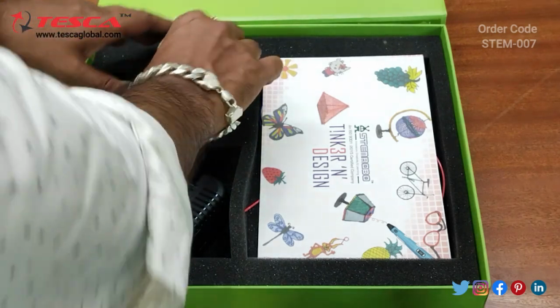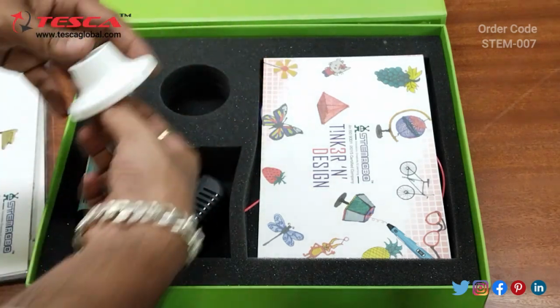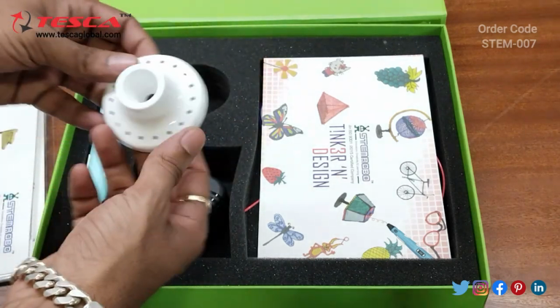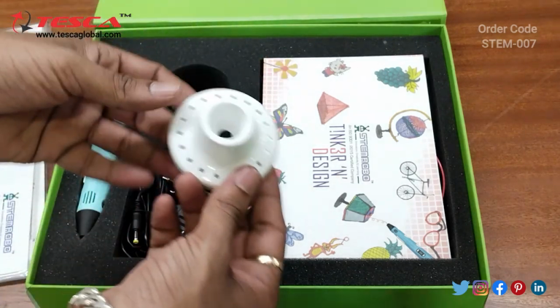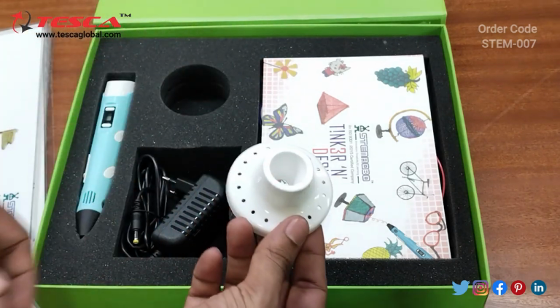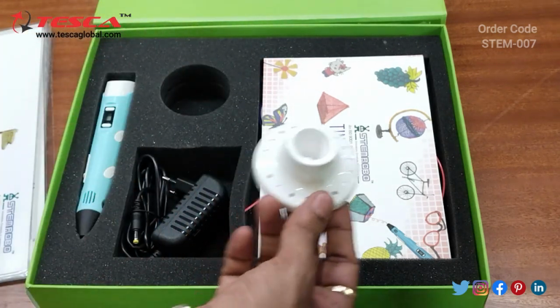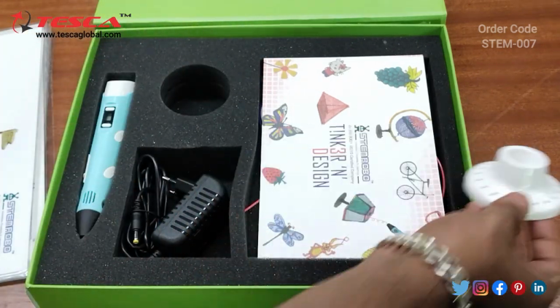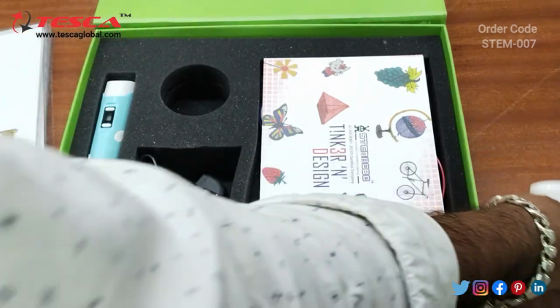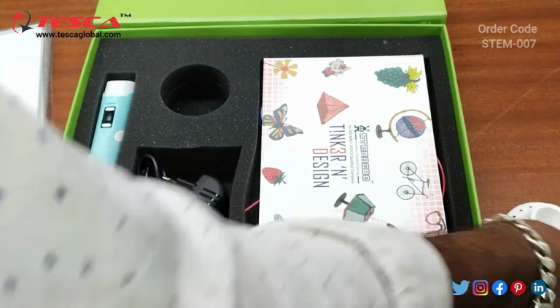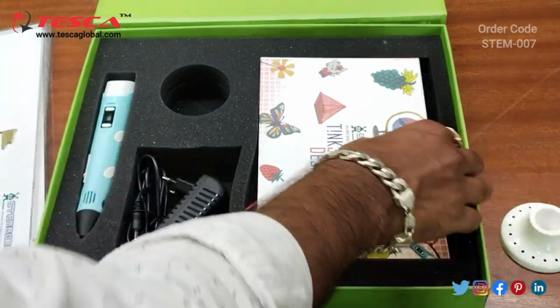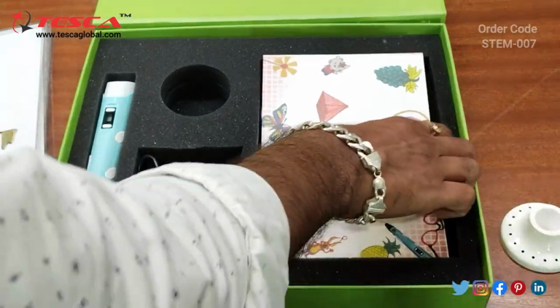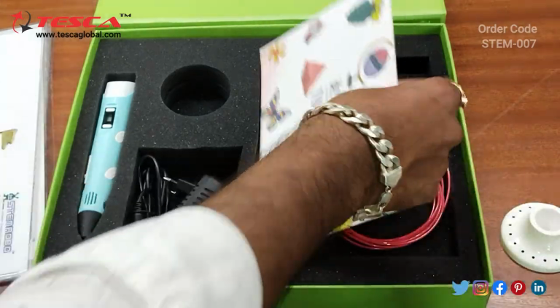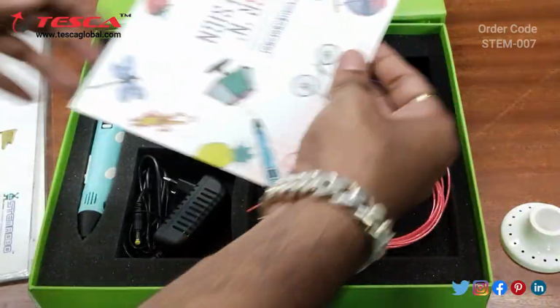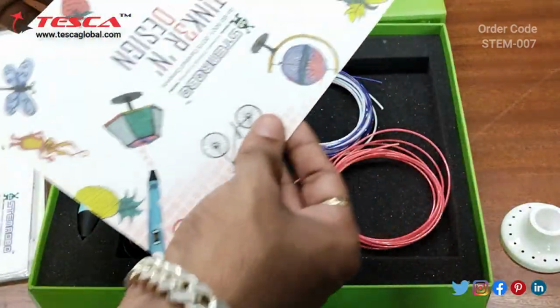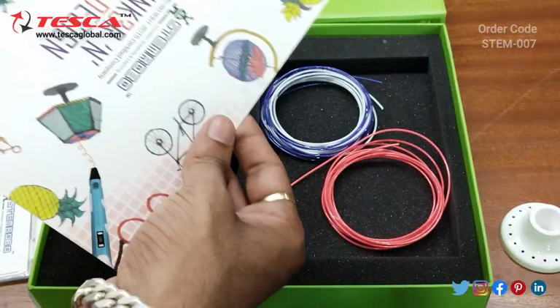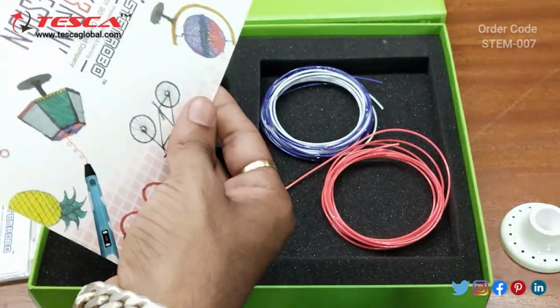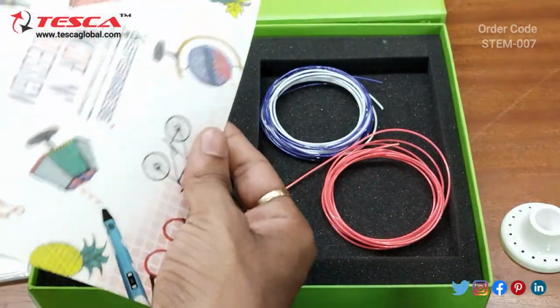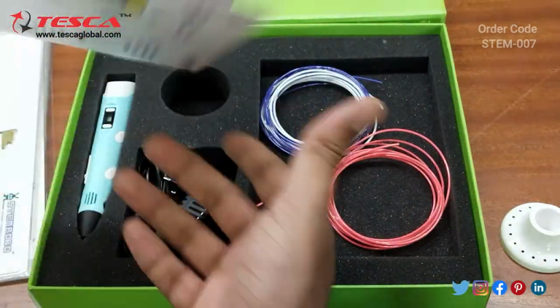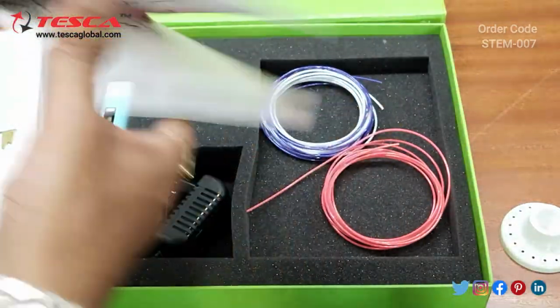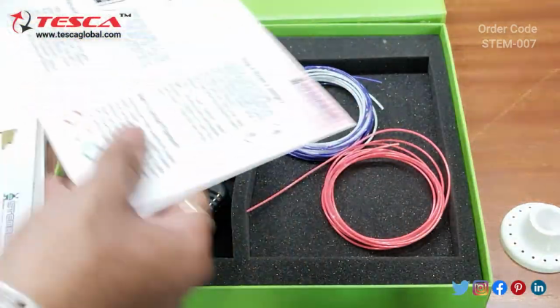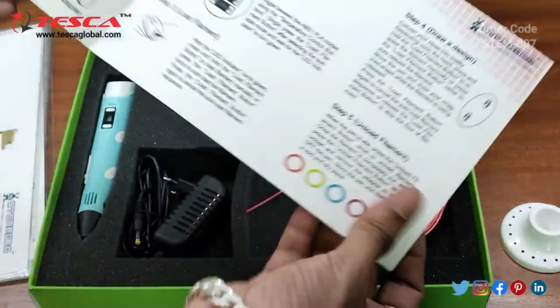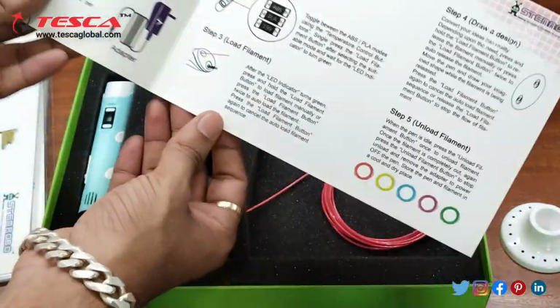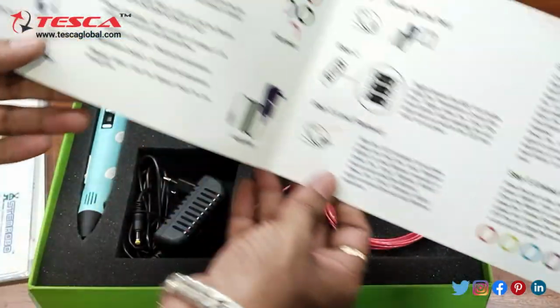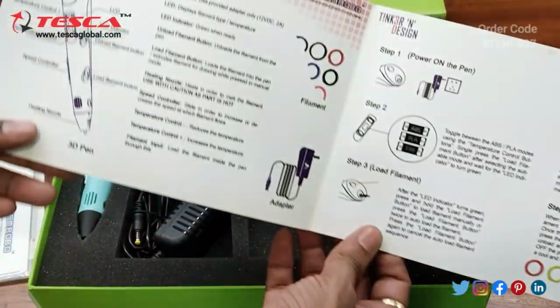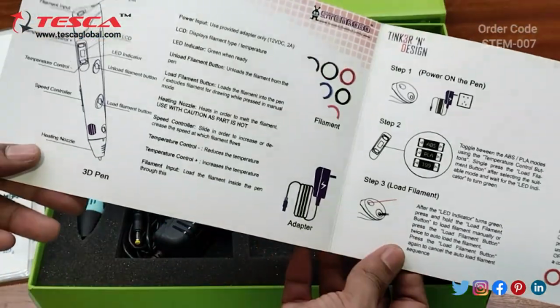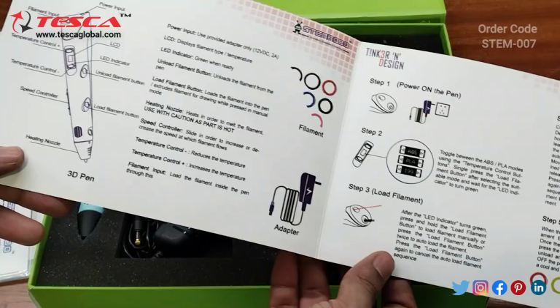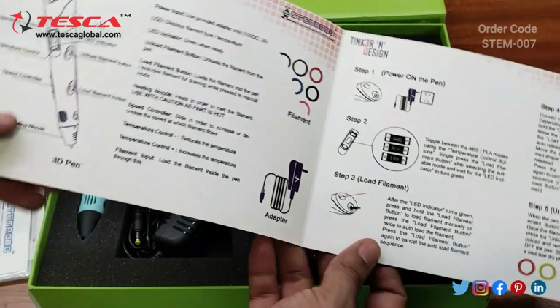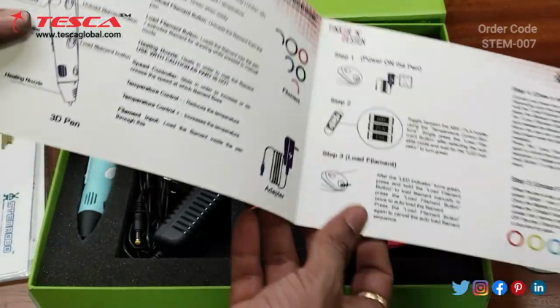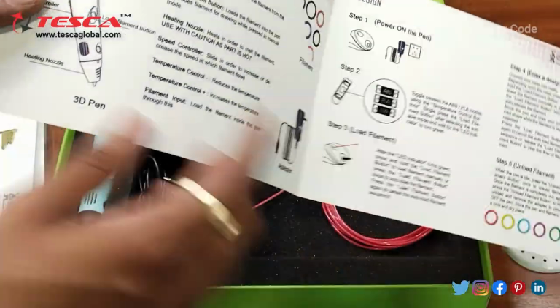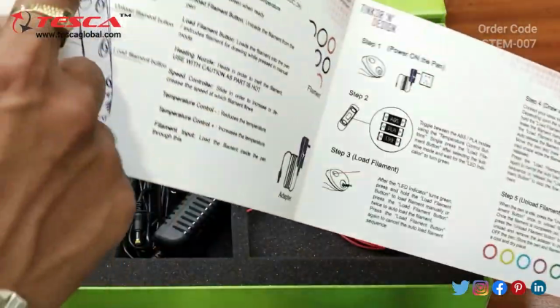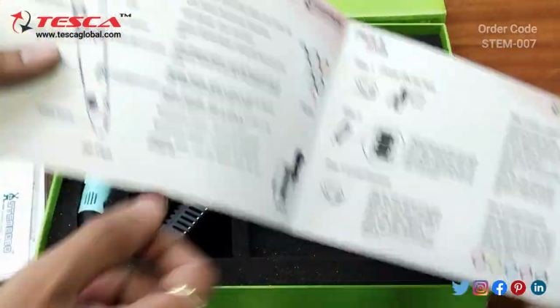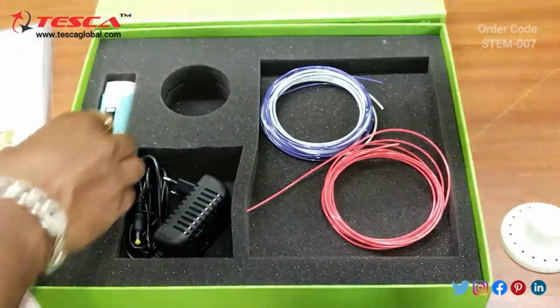Then this is the stand. And here is a basic manual which is provided, showing how you can operate it.